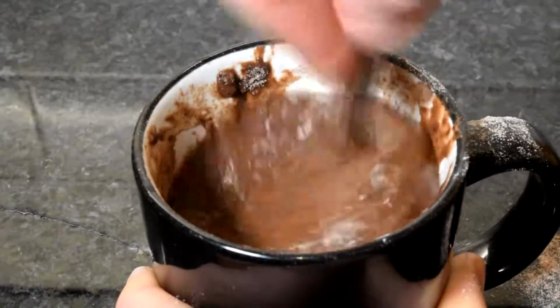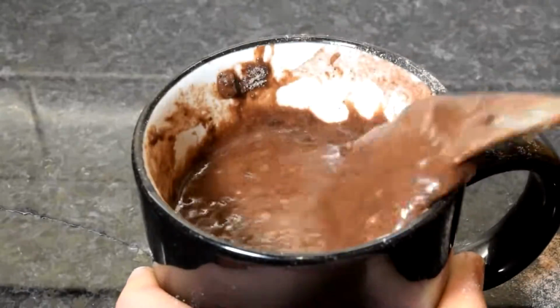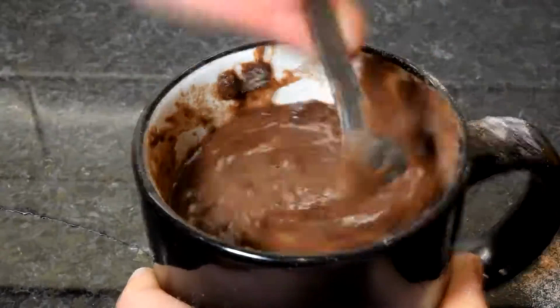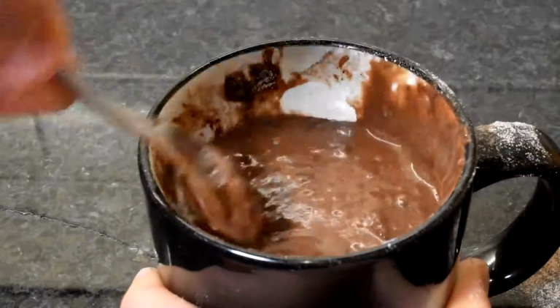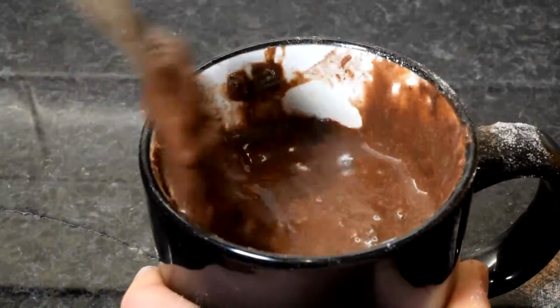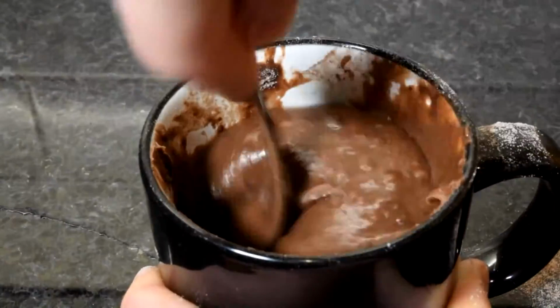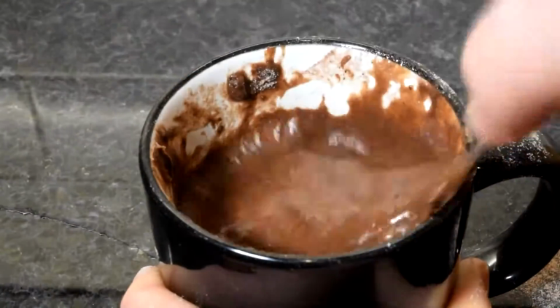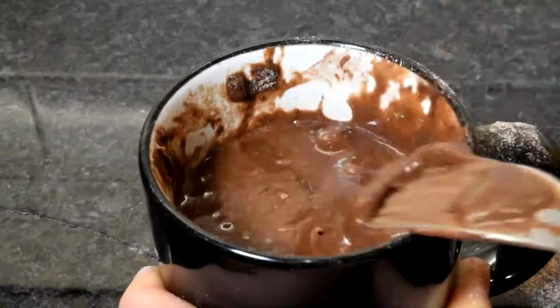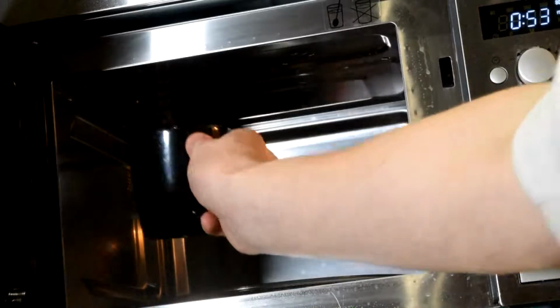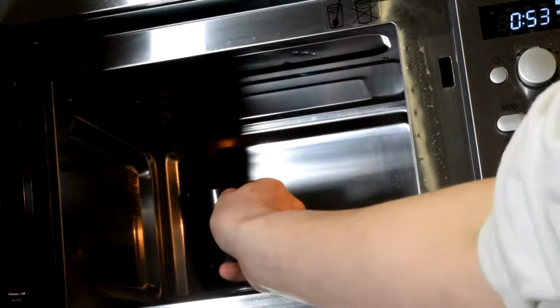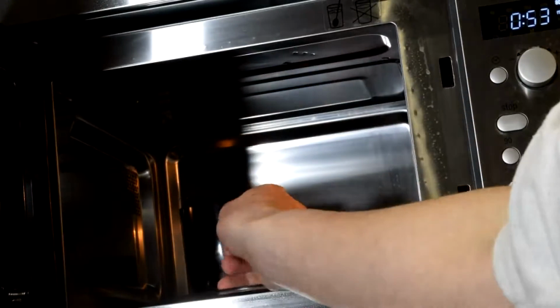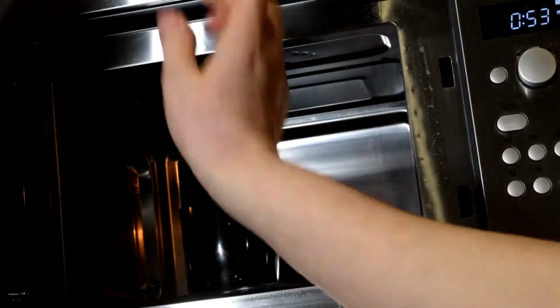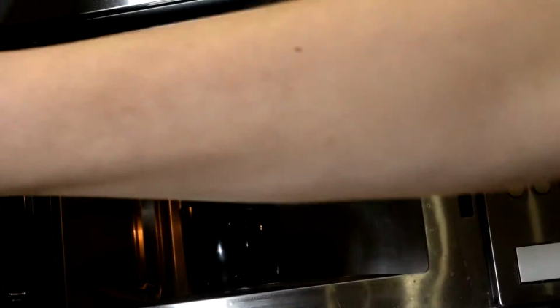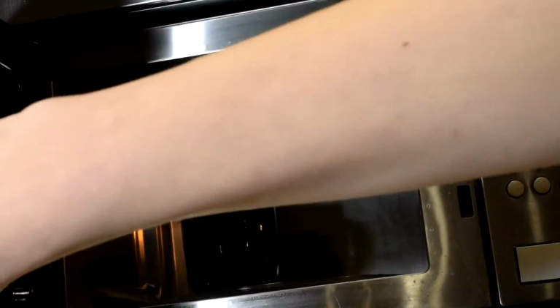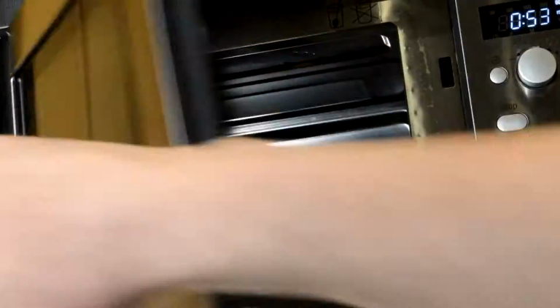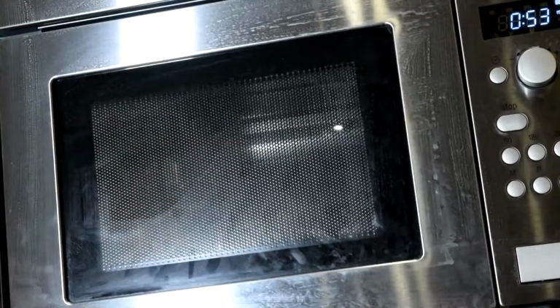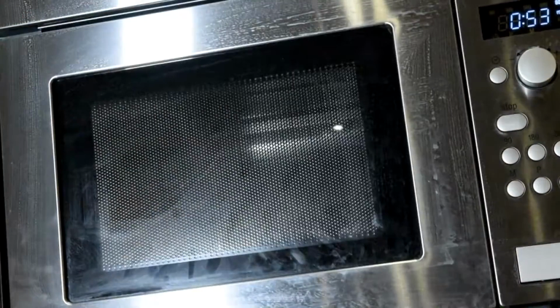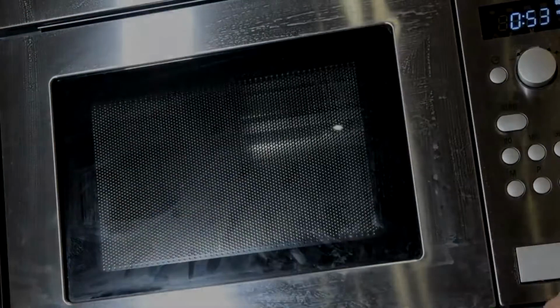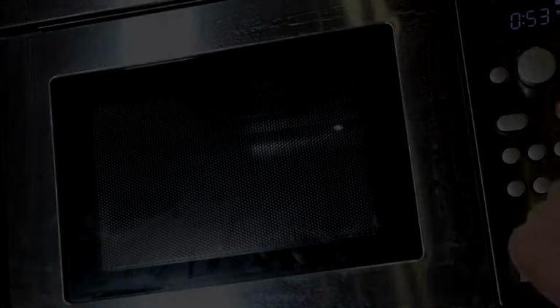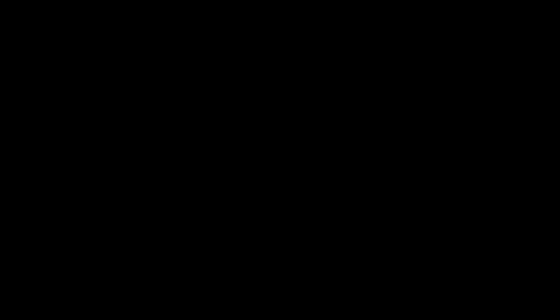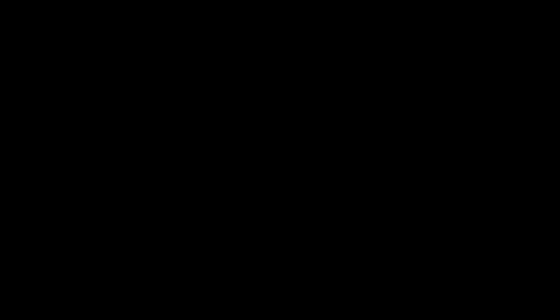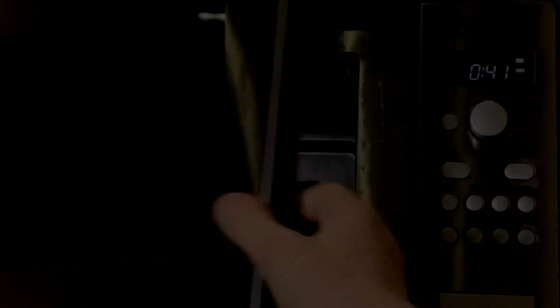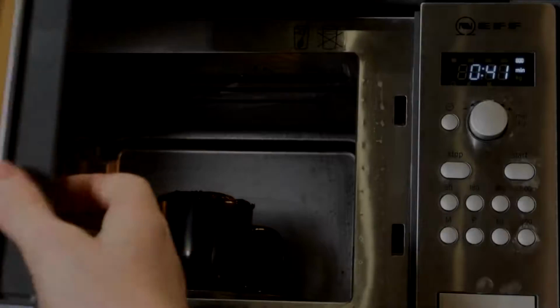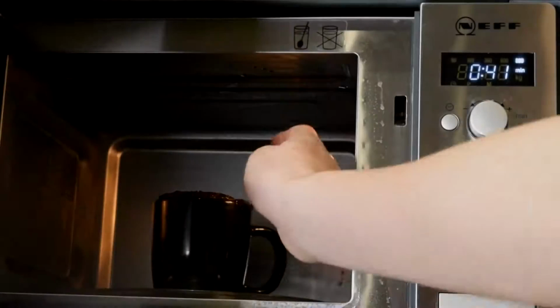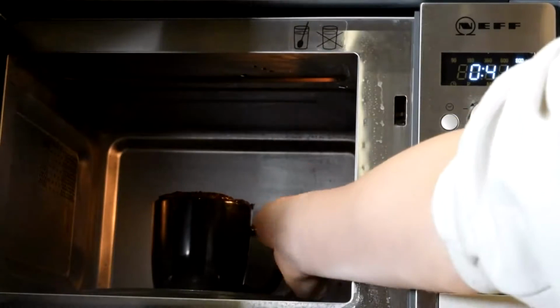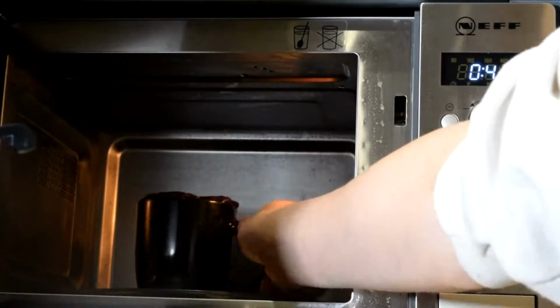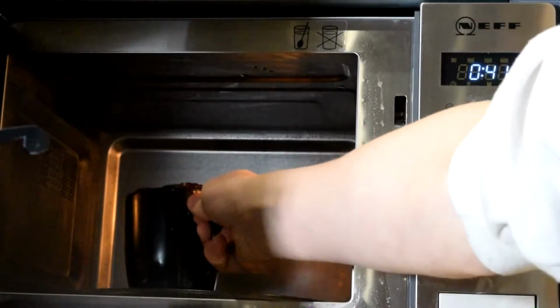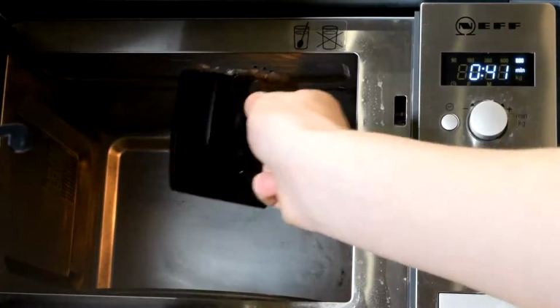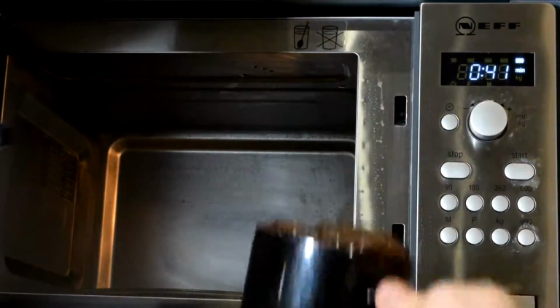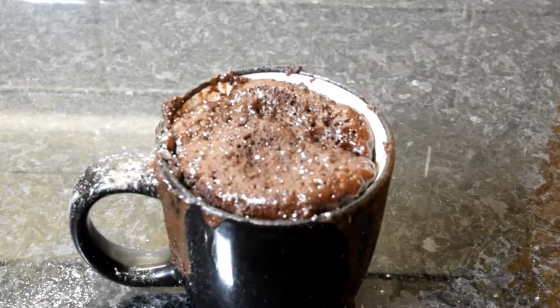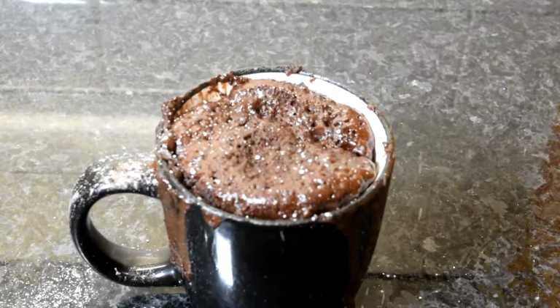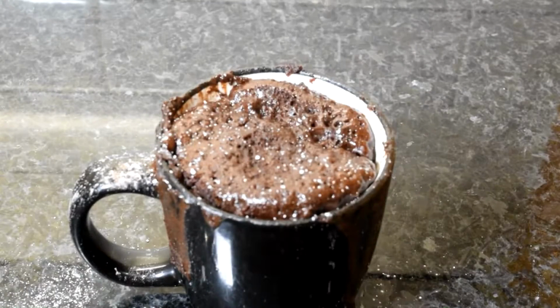I'm going to microwave that for about 2 minutes, and that was based on my 800 watt microwave, so yours may vary. You just want to cook that until it's springy on top and if you insert a skewer it comes out clean. Dust that with icing sugar and that's literally it.